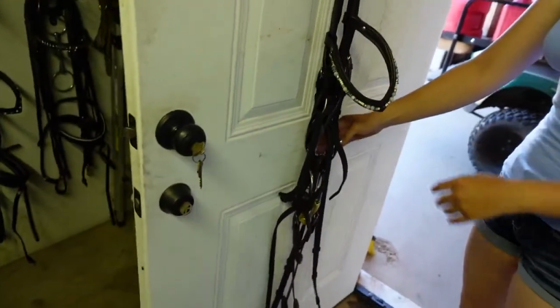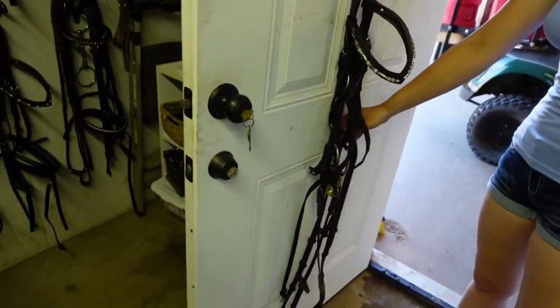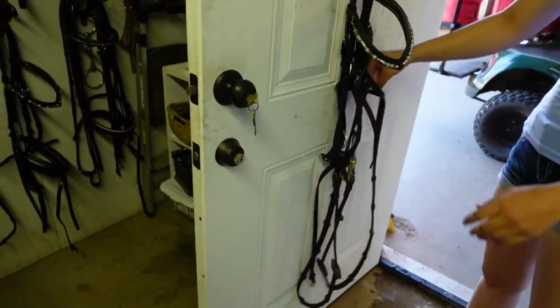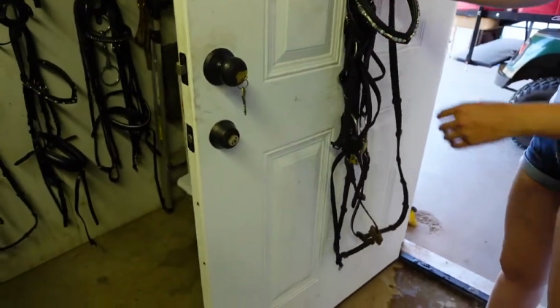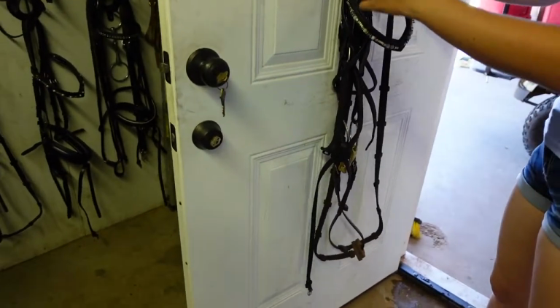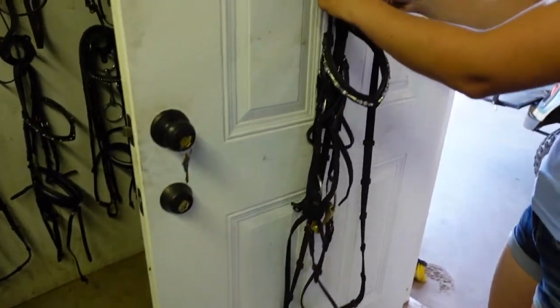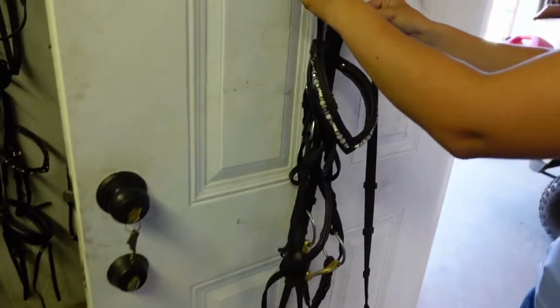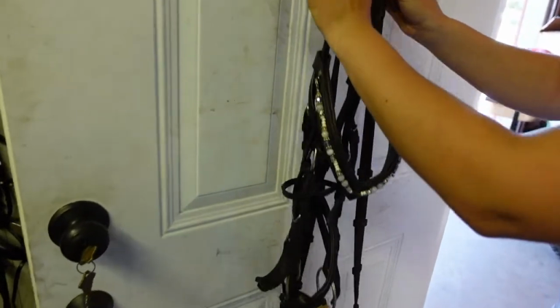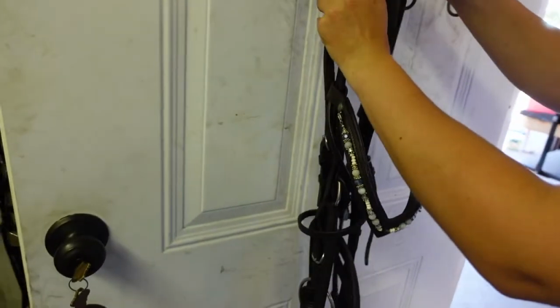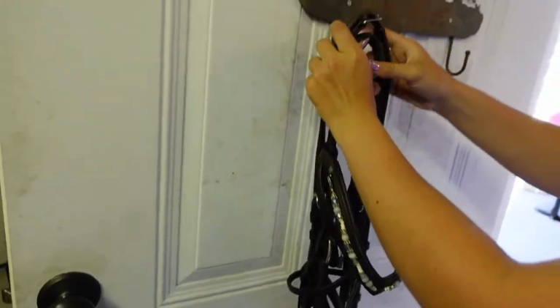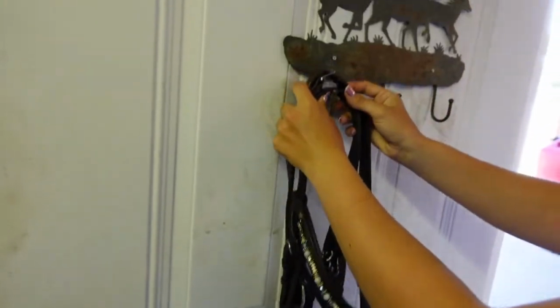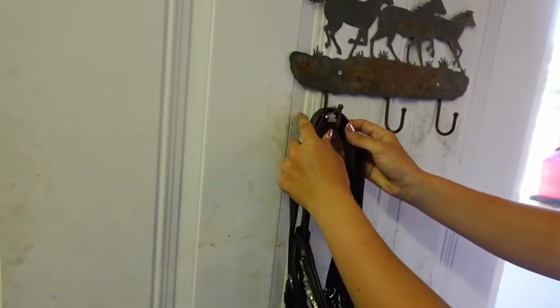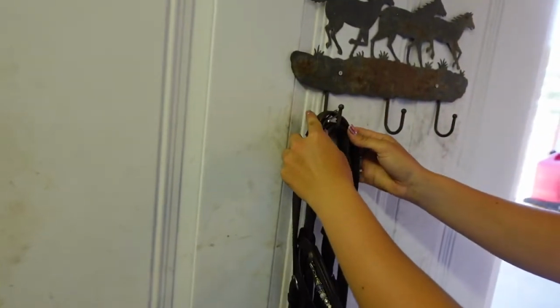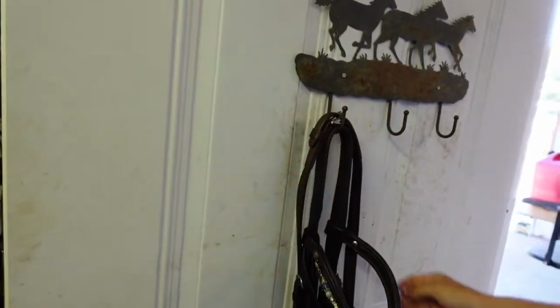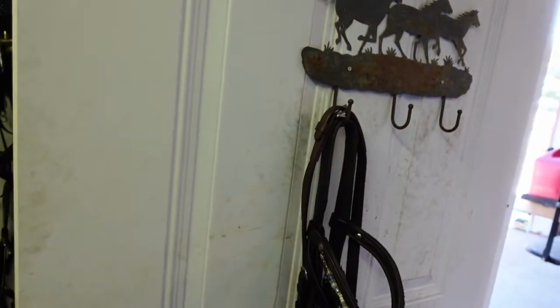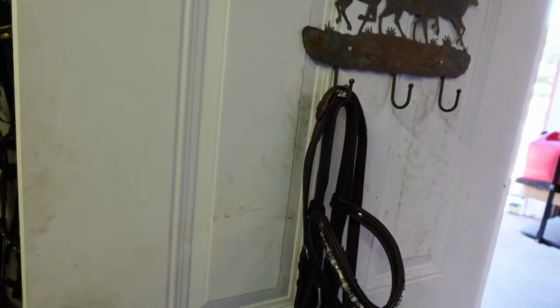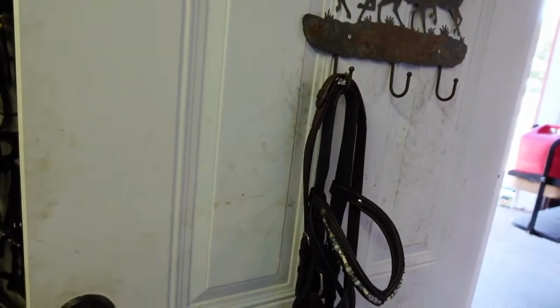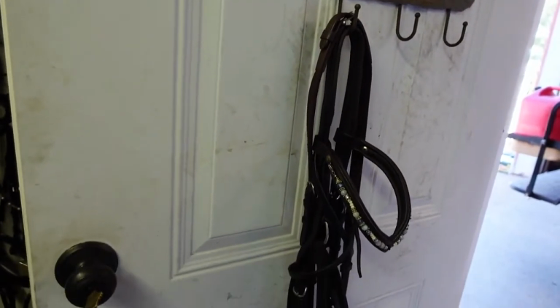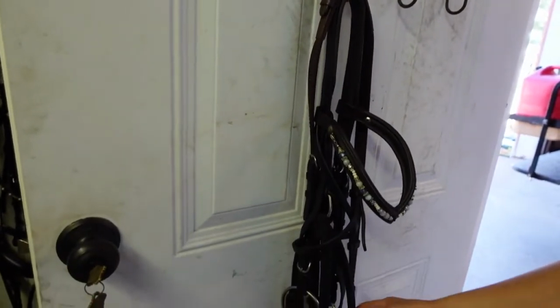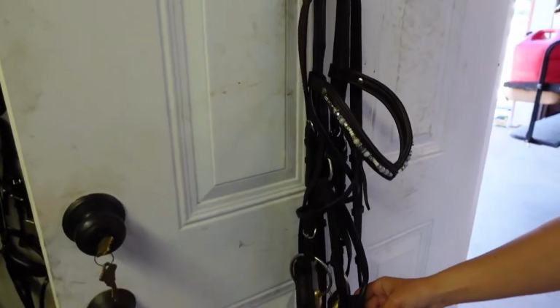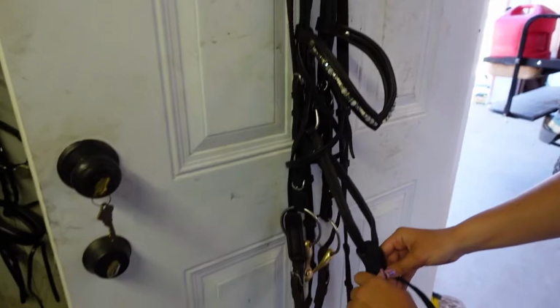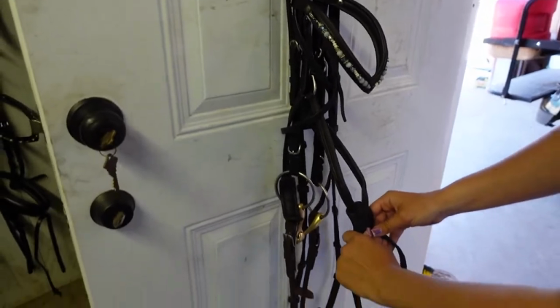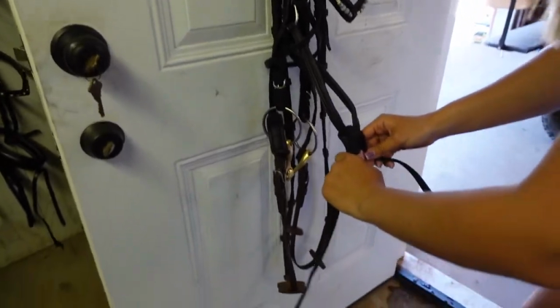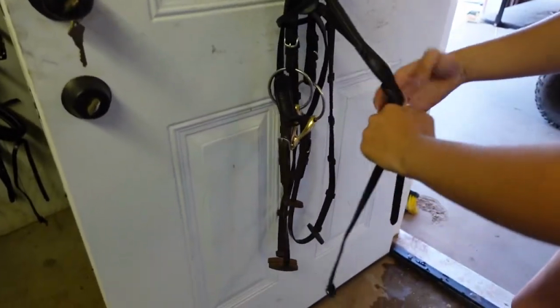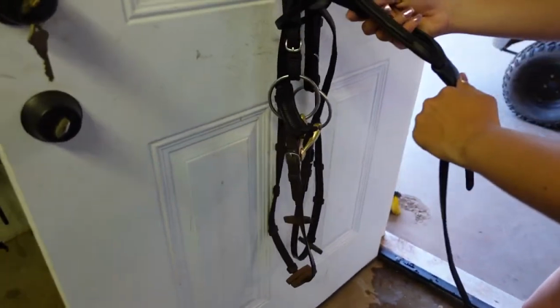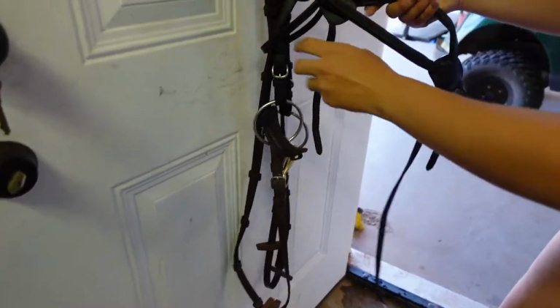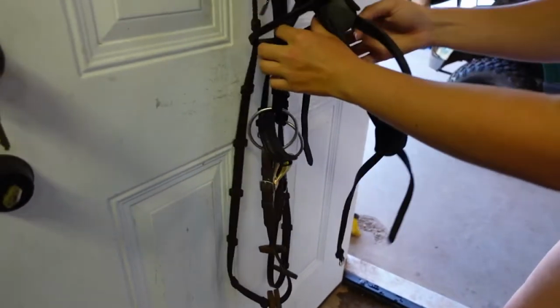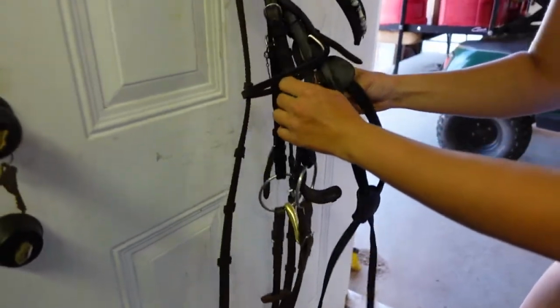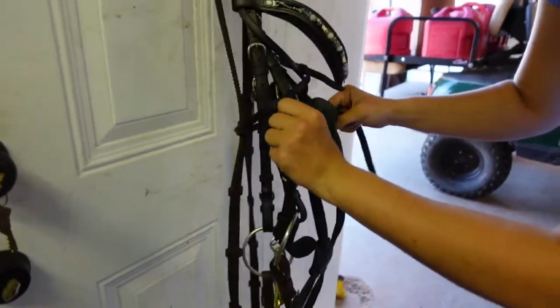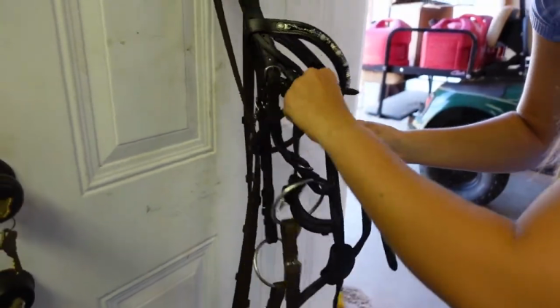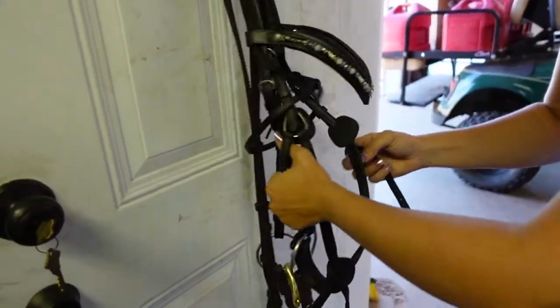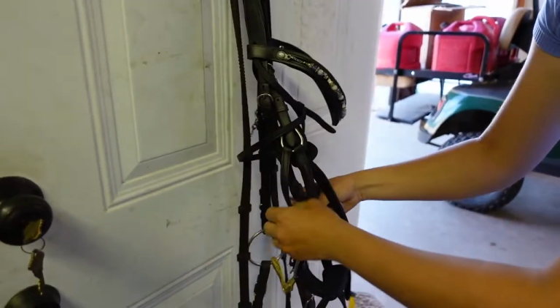Then I'm going to take my reins and put them back hanging up. Now I'm going to do my noseband — the top part of my noseband.